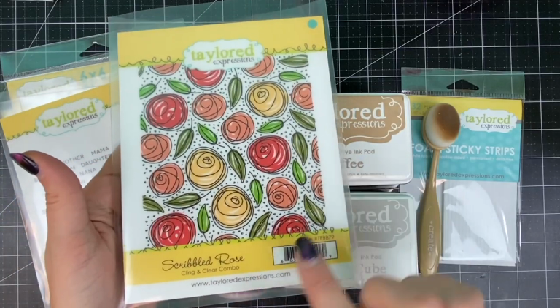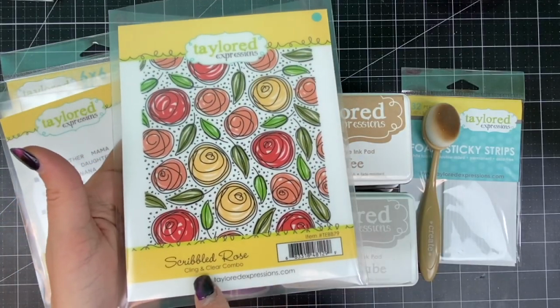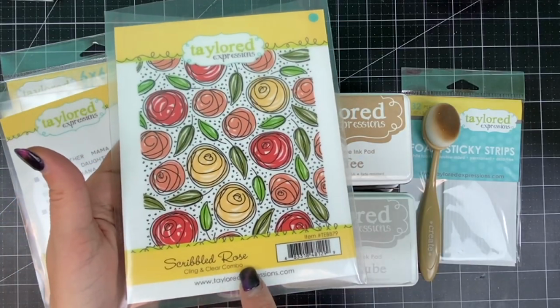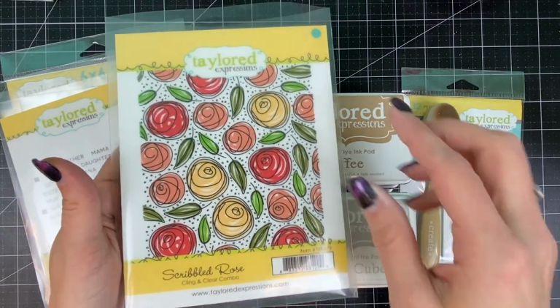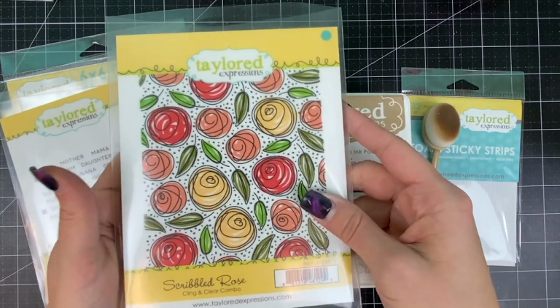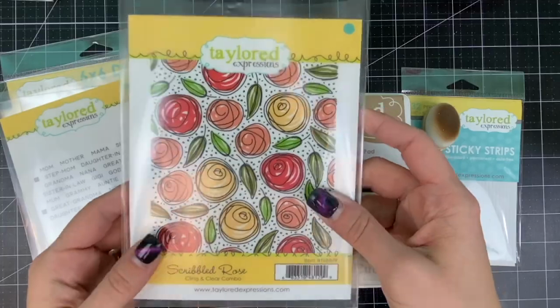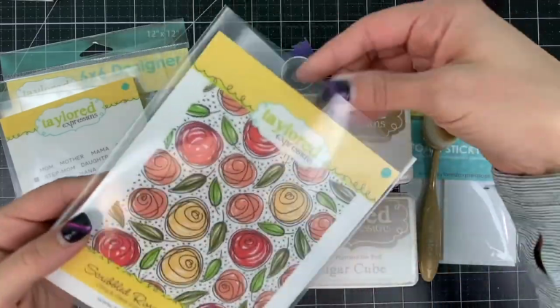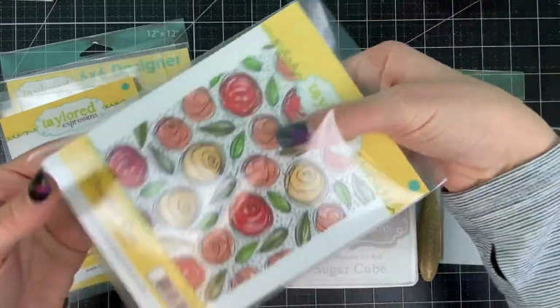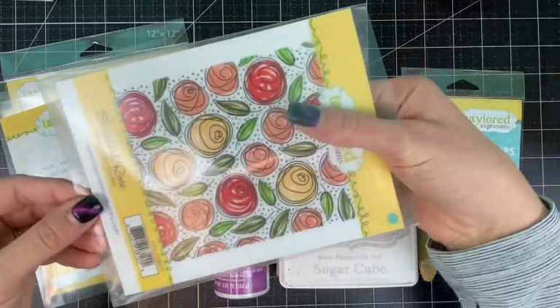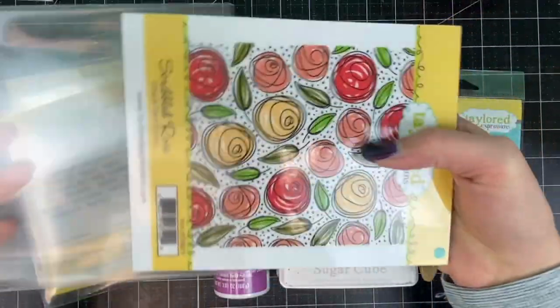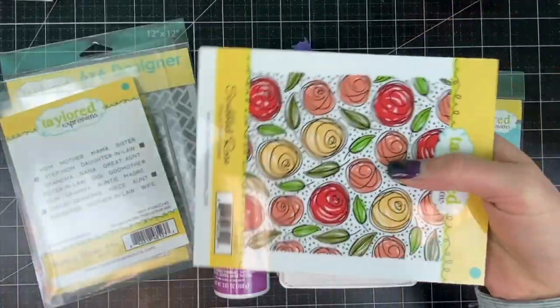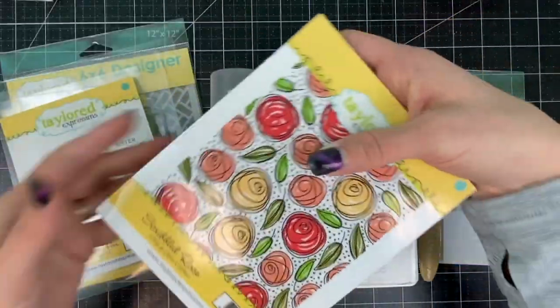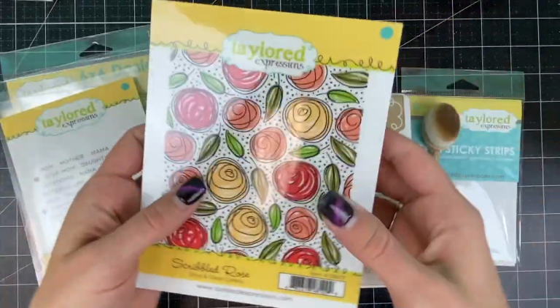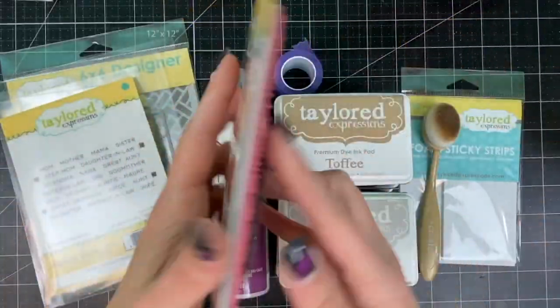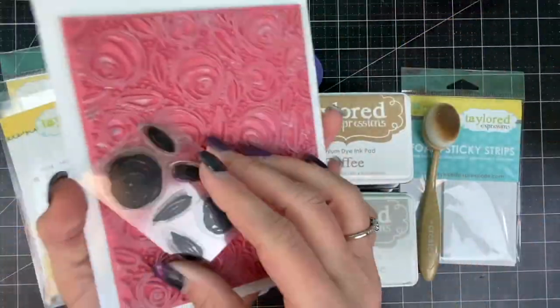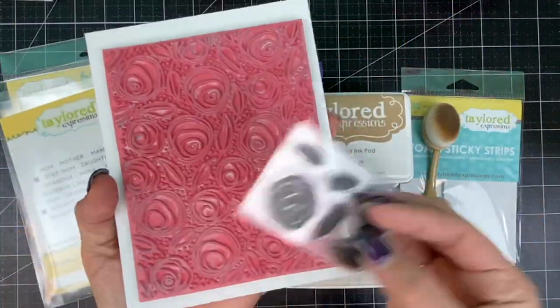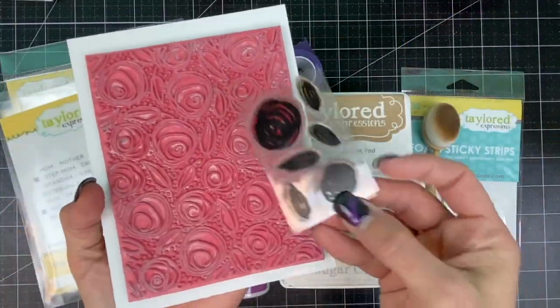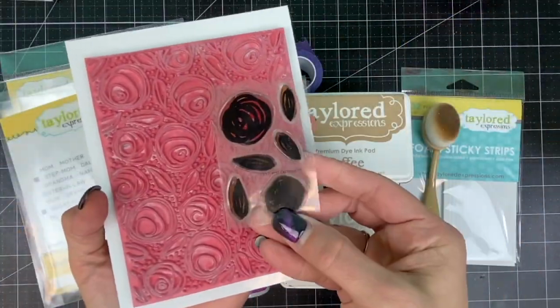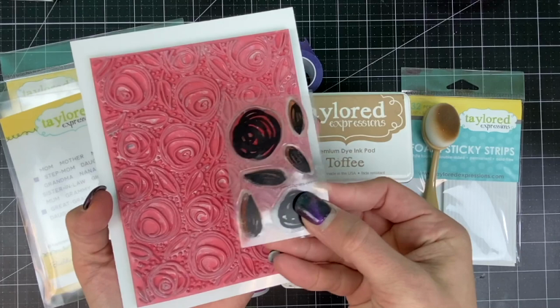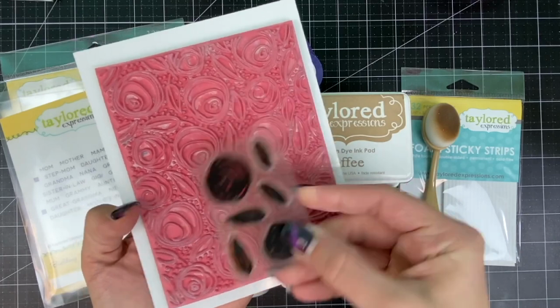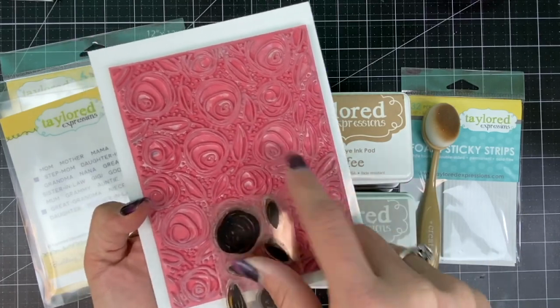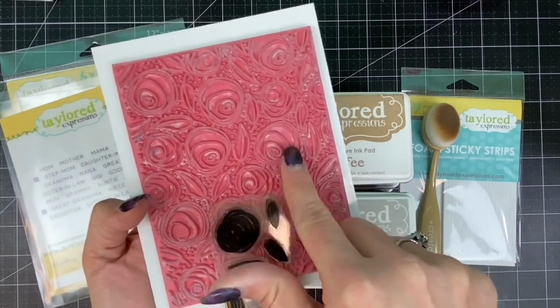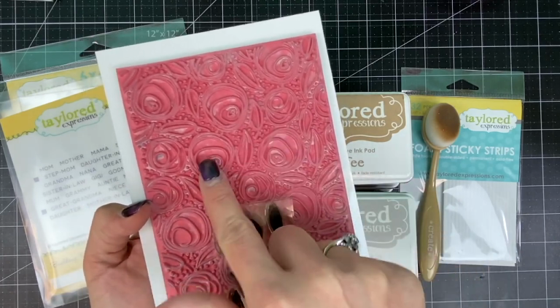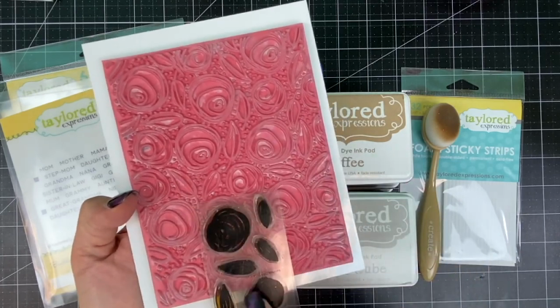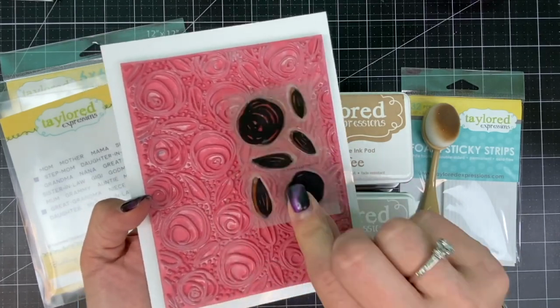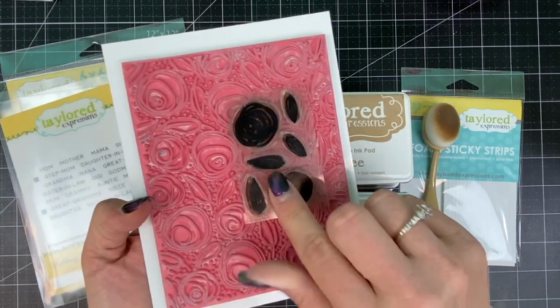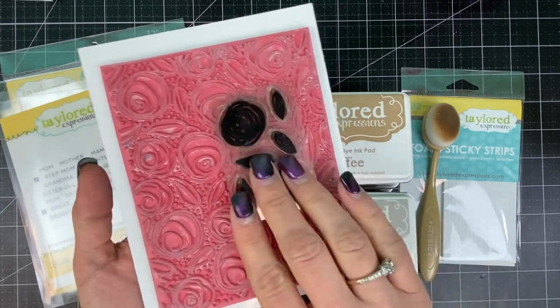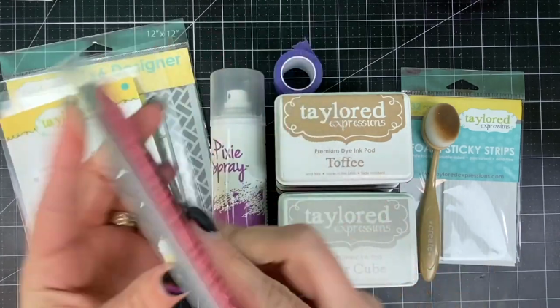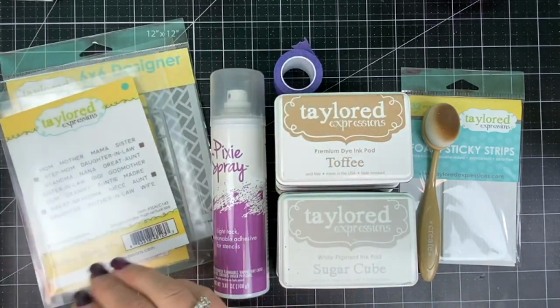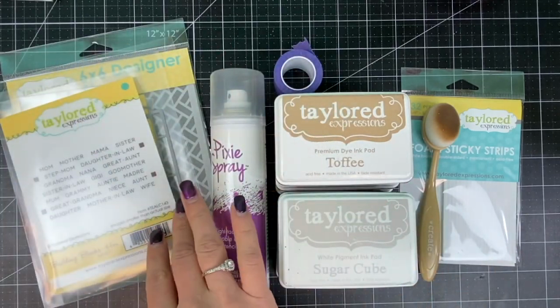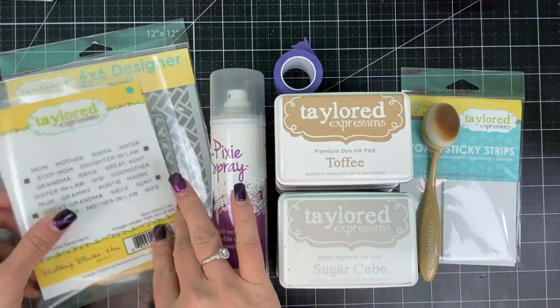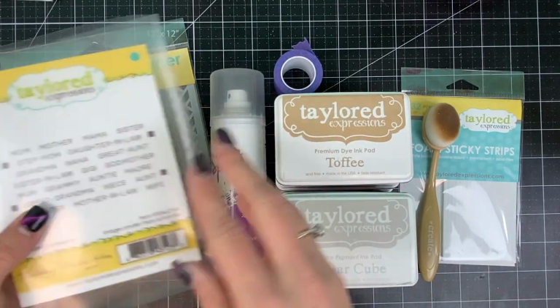I'm using the Scribbled Rose Cling and Clear Combo. This includes a background stamp made from red rubber on cling mount along with clear stamps that fit perfectly inside the elements of the background stamp to add color easily.